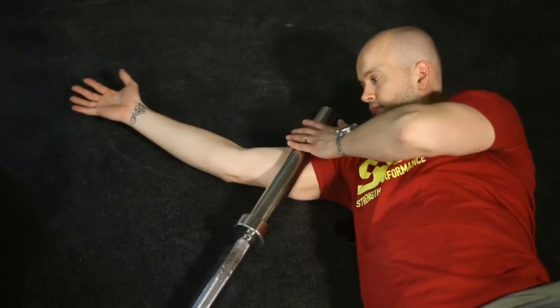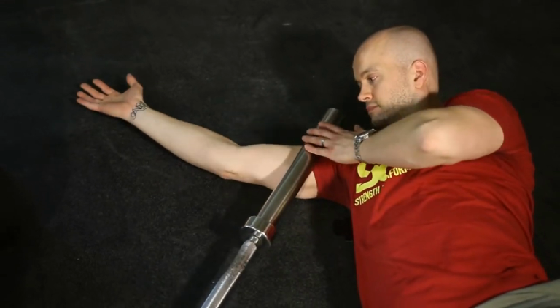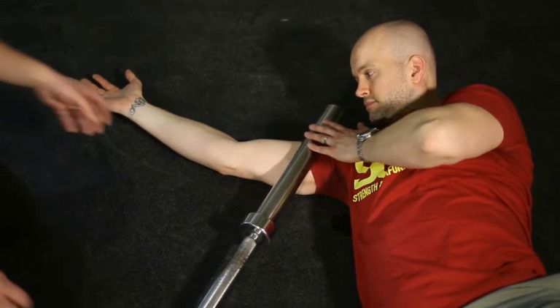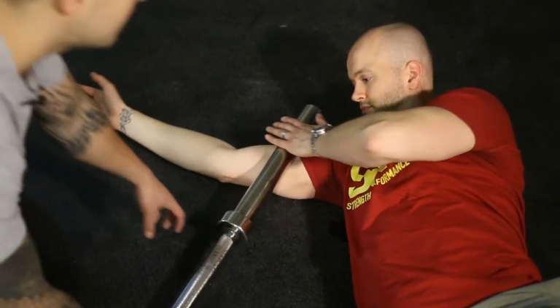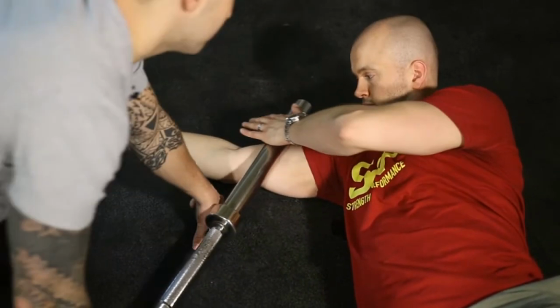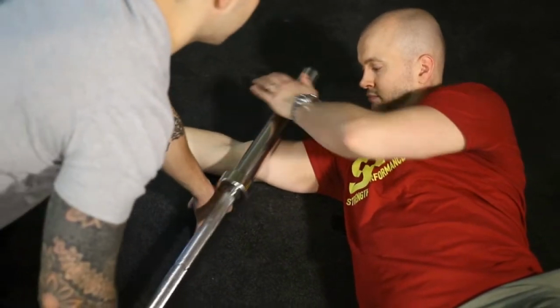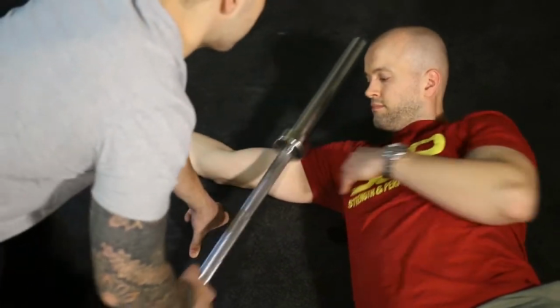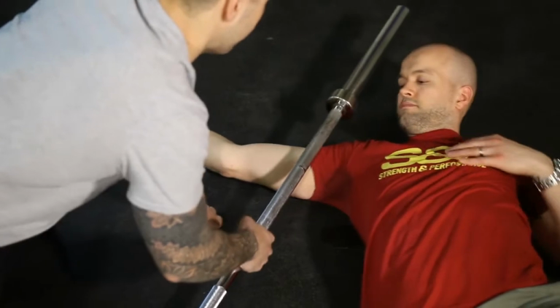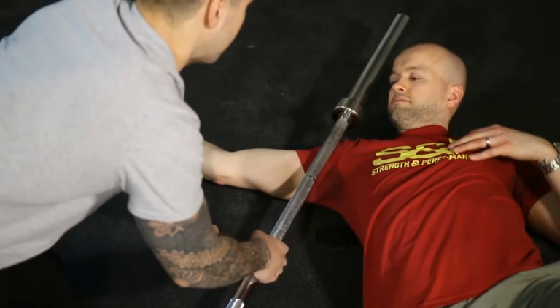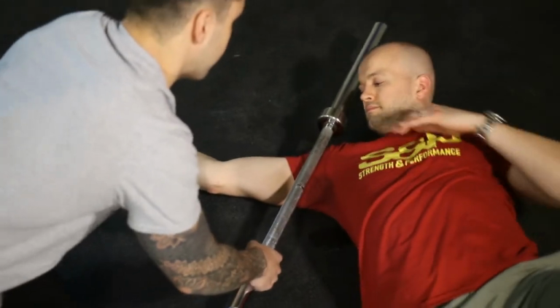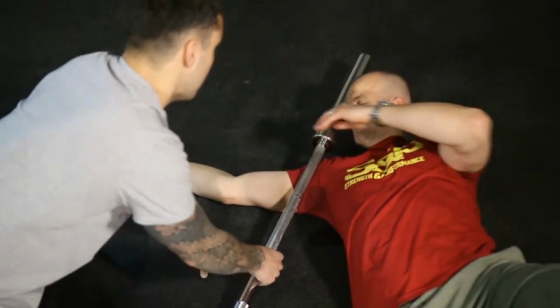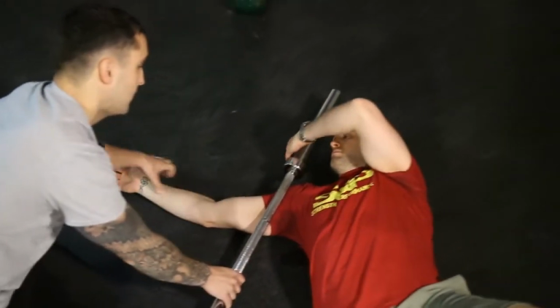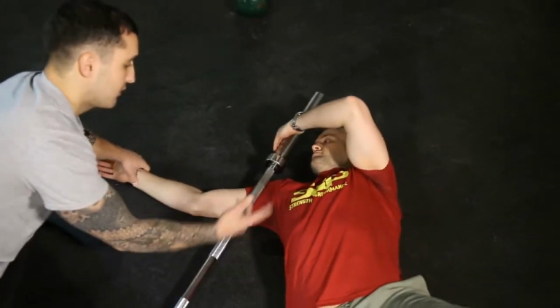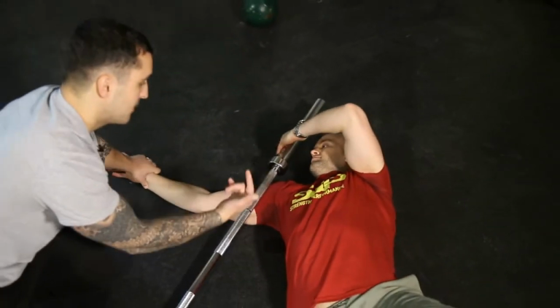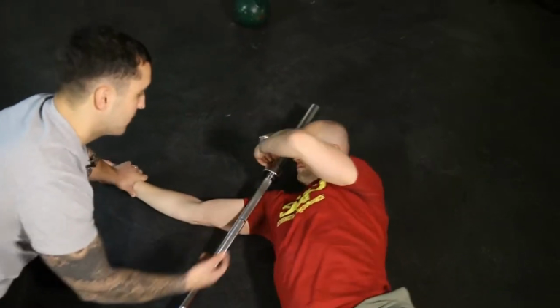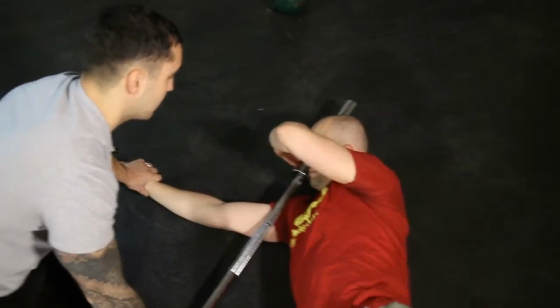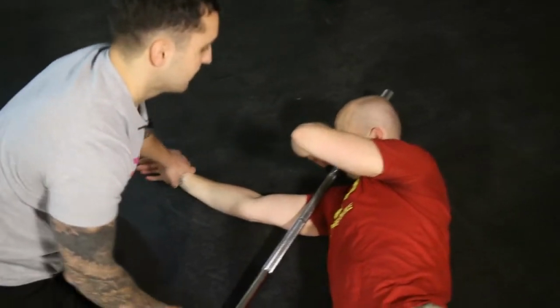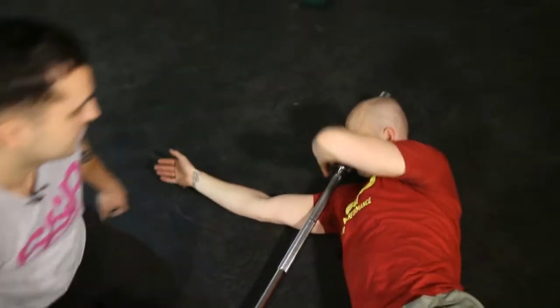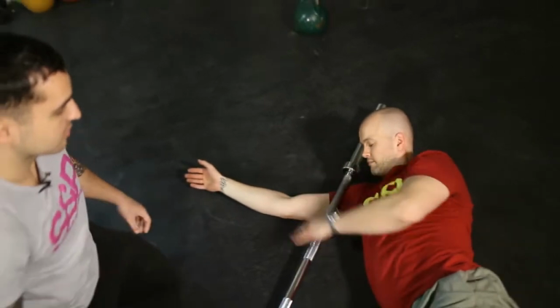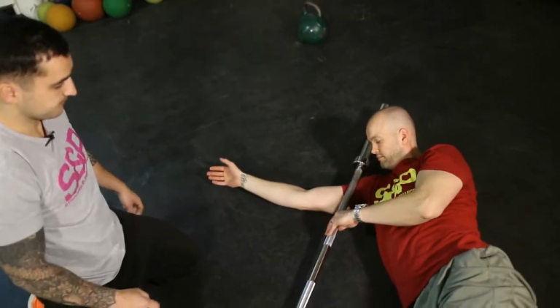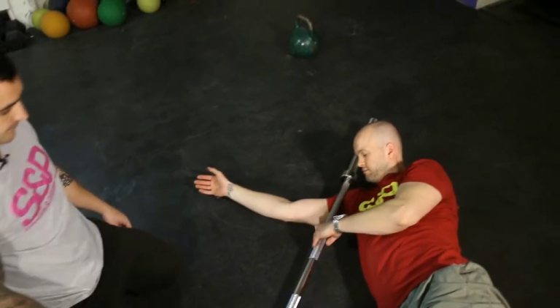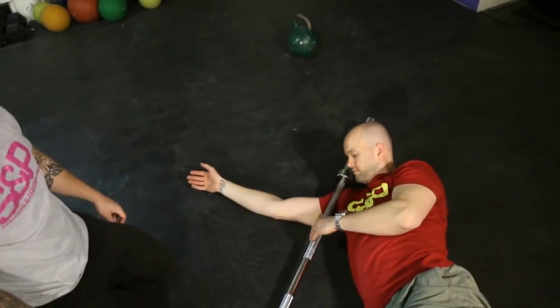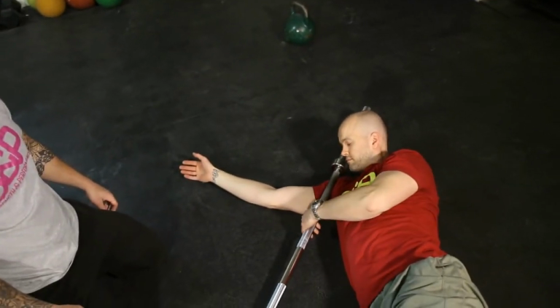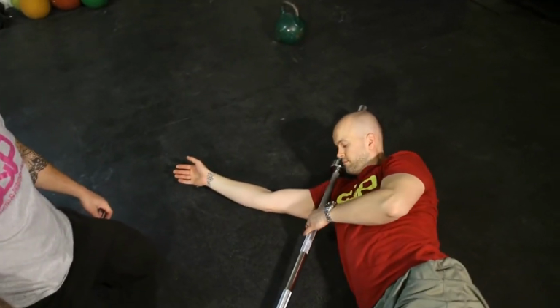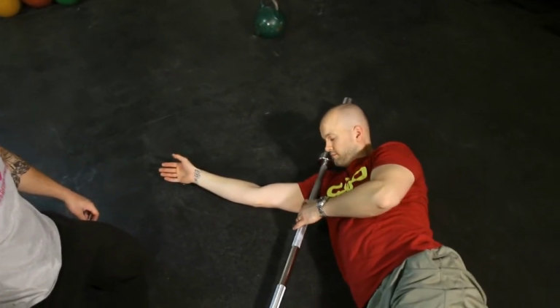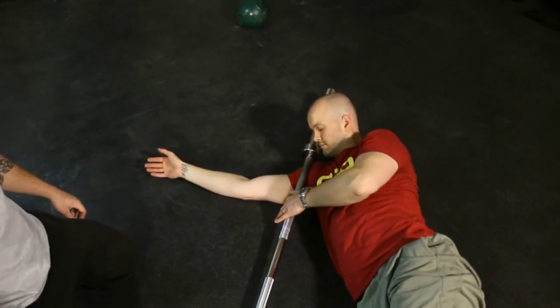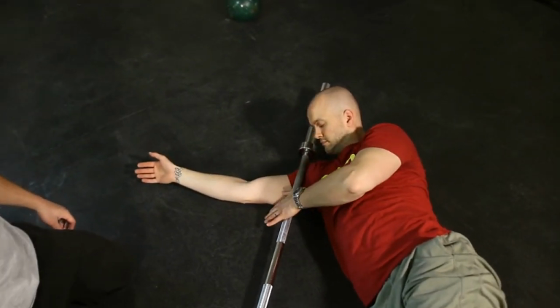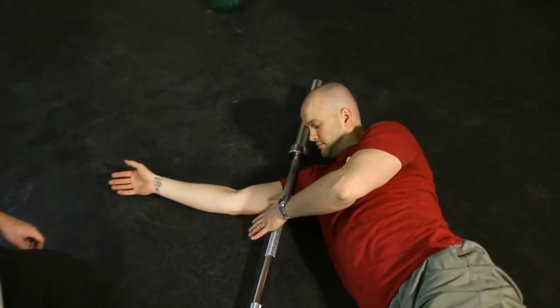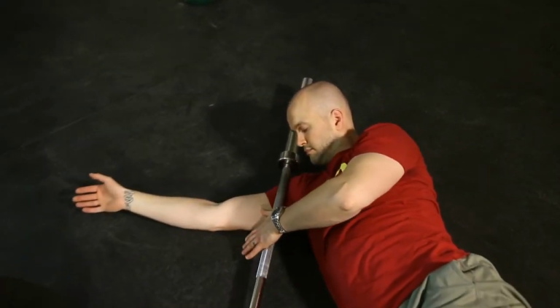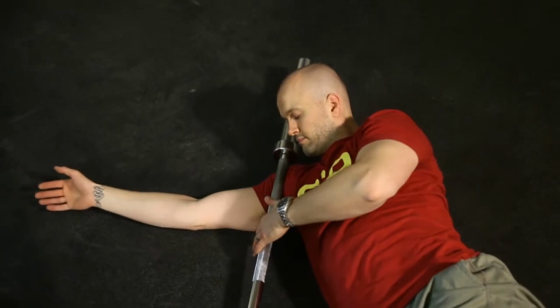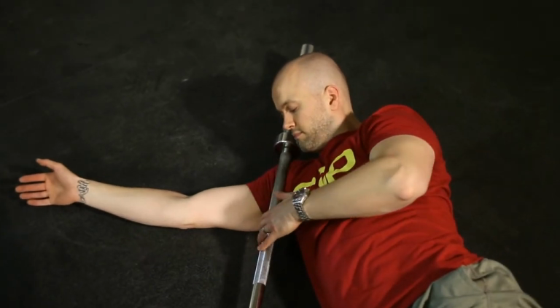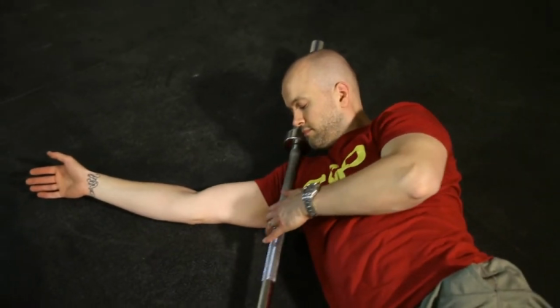Lastly, in this position, take the bar right up and get onto the front of the shoulder. Lean over towards me a bit more — and then just roll back and forth. Be nice and gentle with that one.